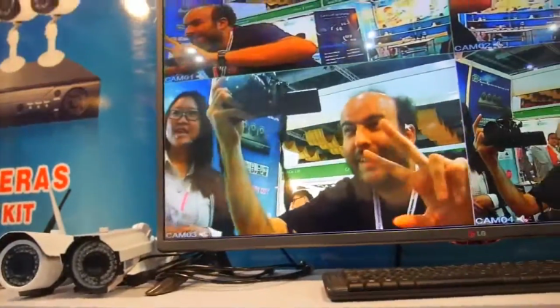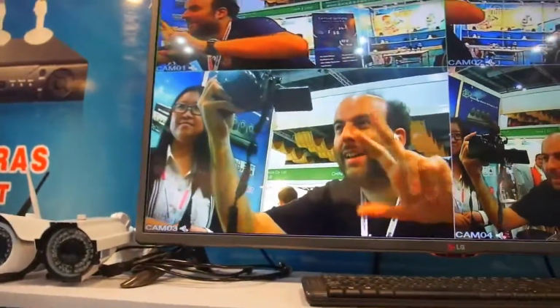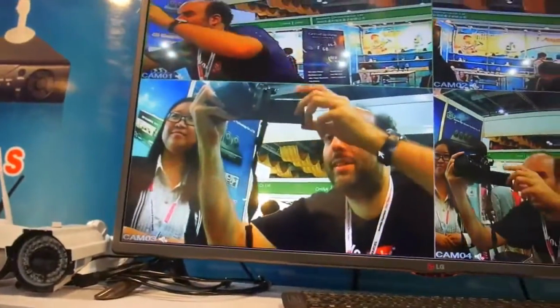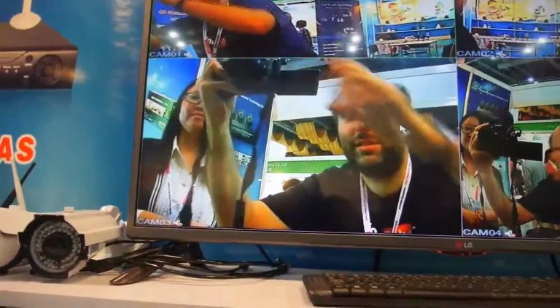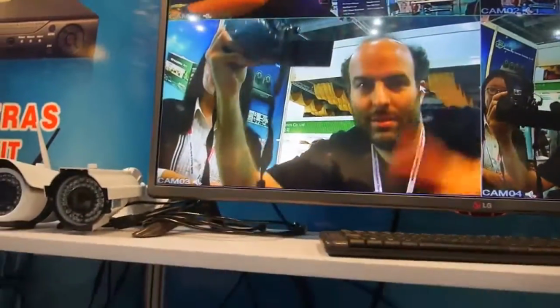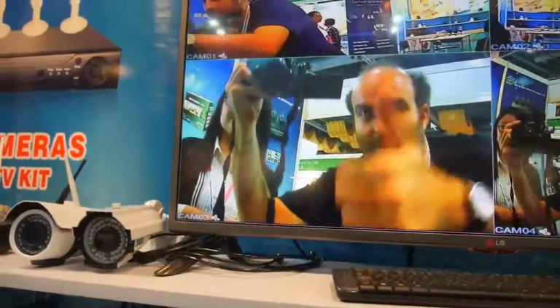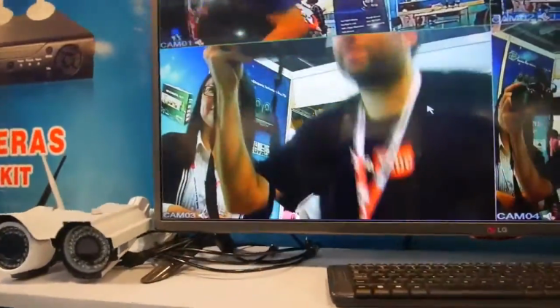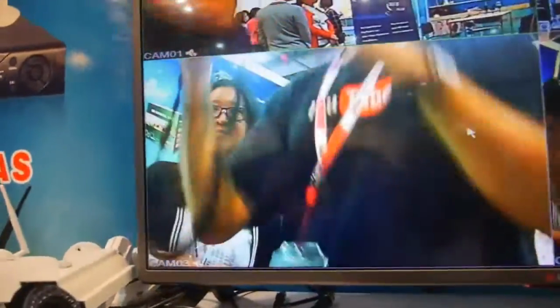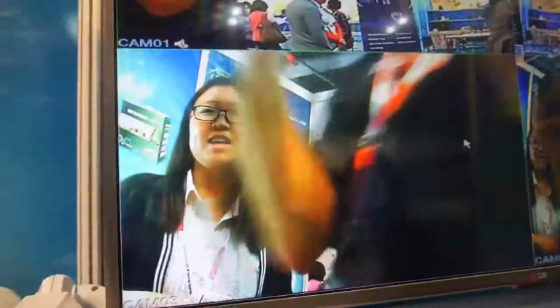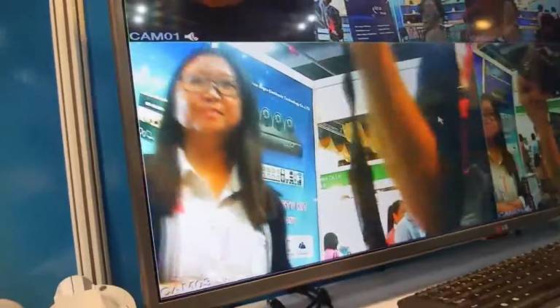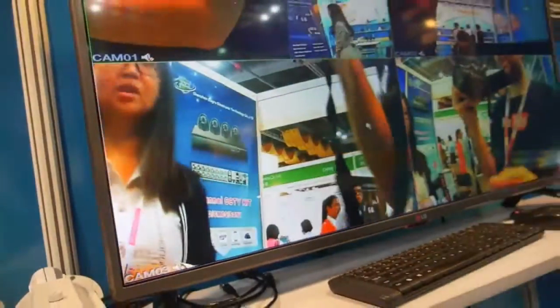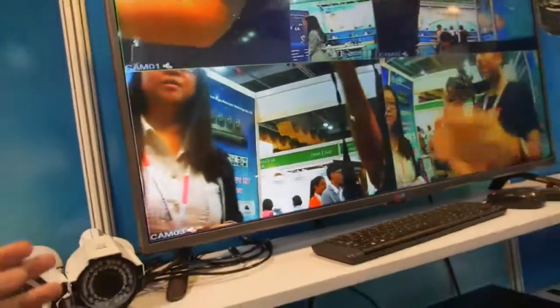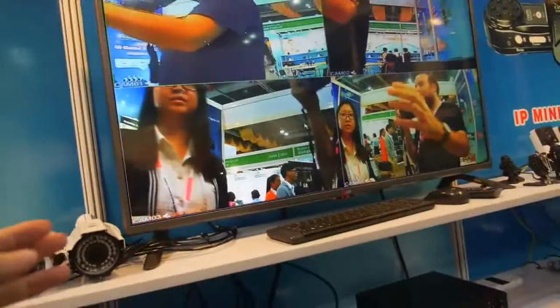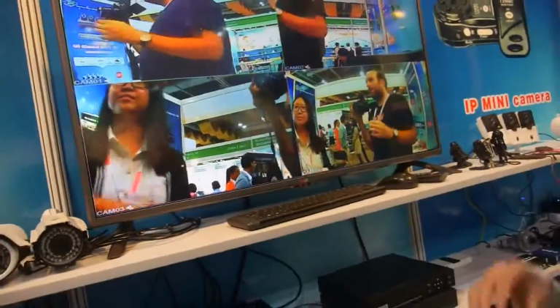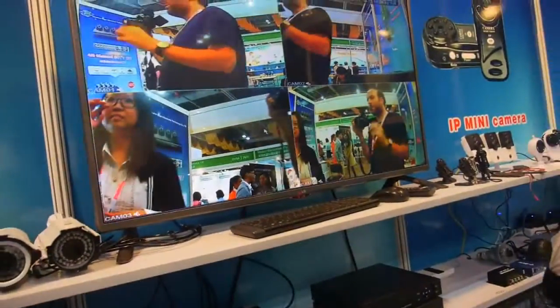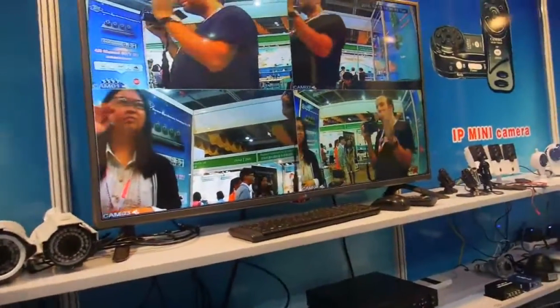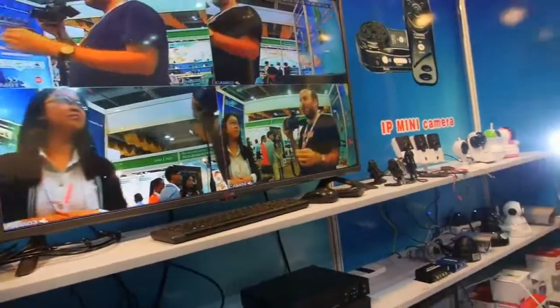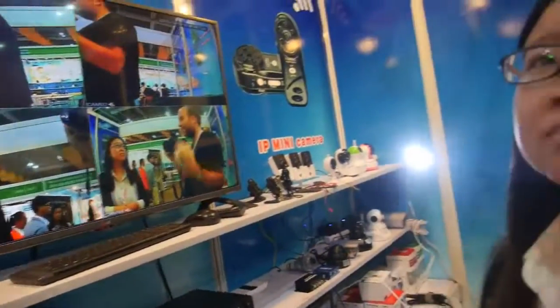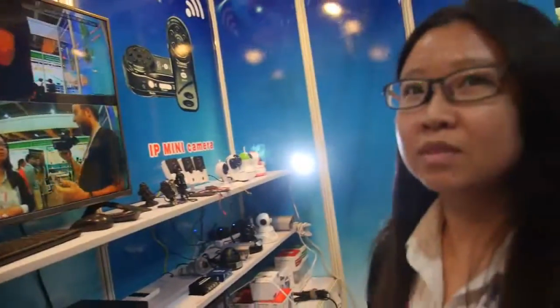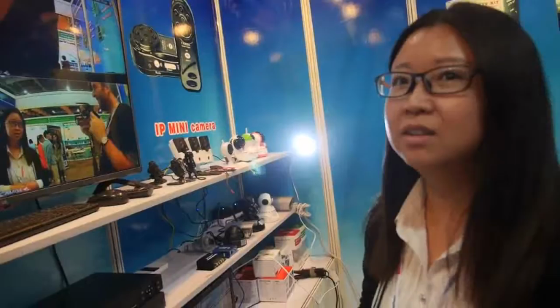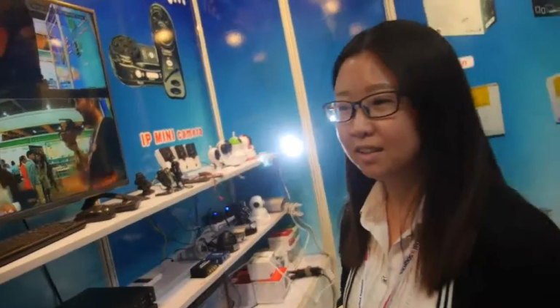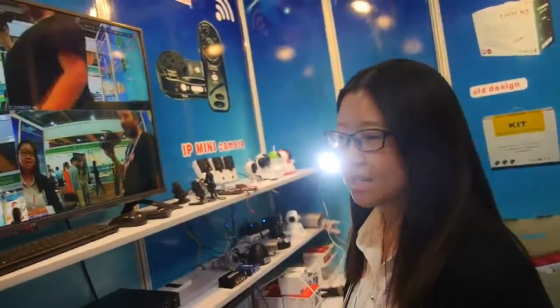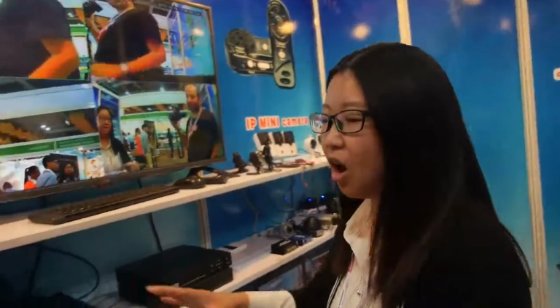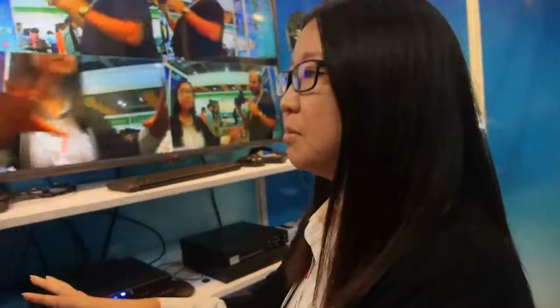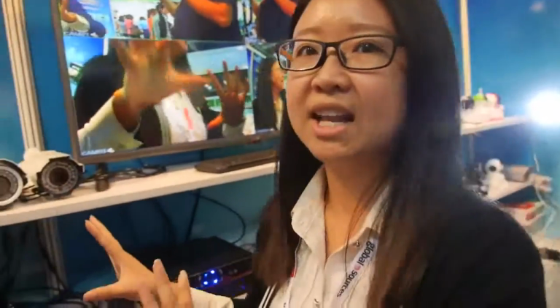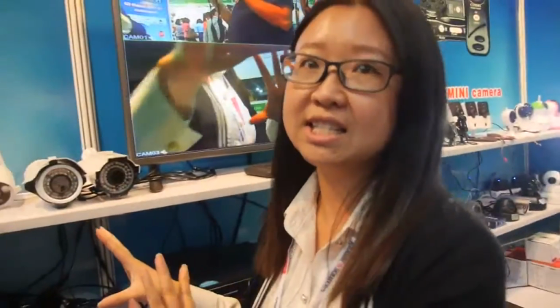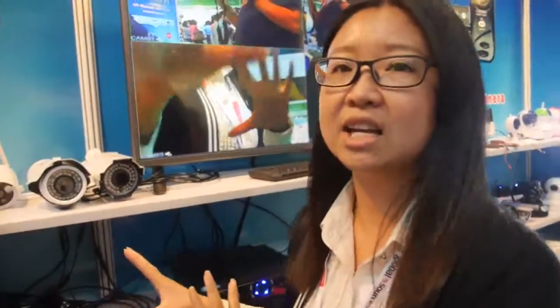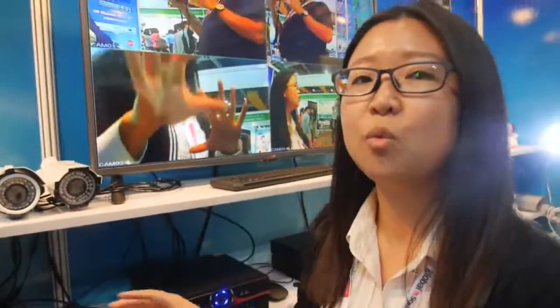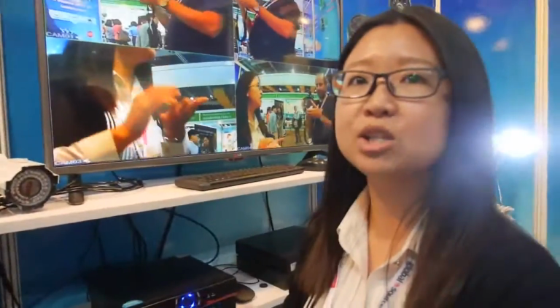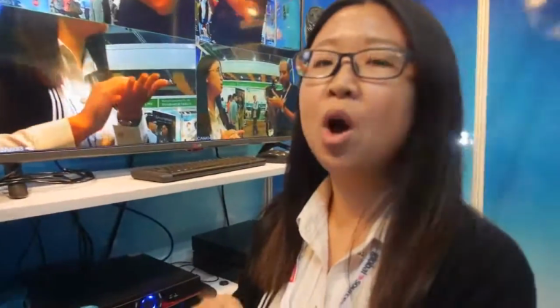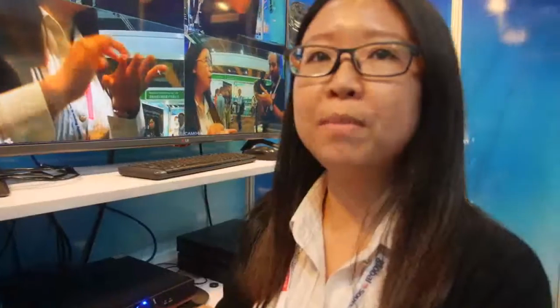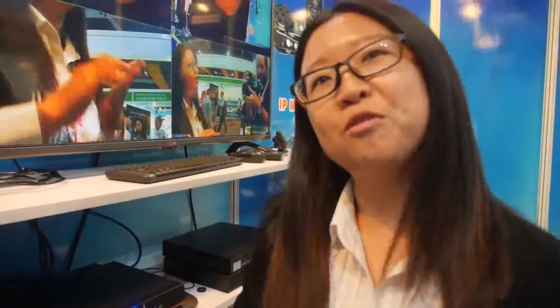Yes, and this is how it looks — it's good quality, 720p. So you can see in detail if somebody steals something from you. And all of them can connect to the internet.